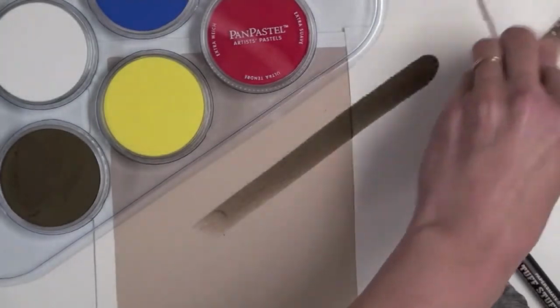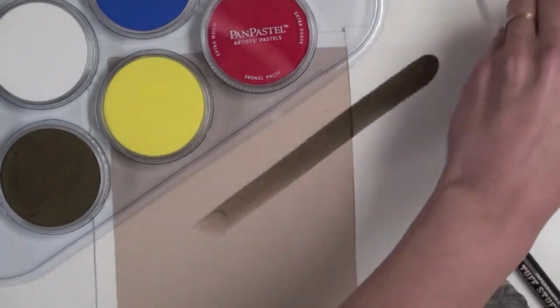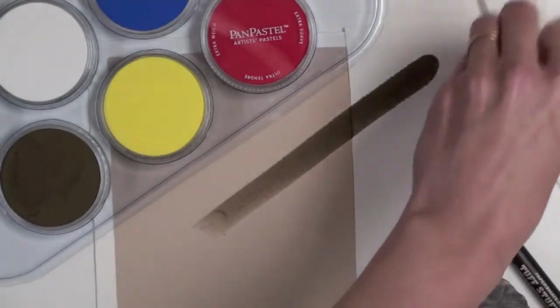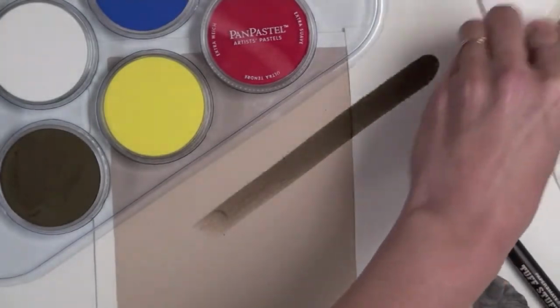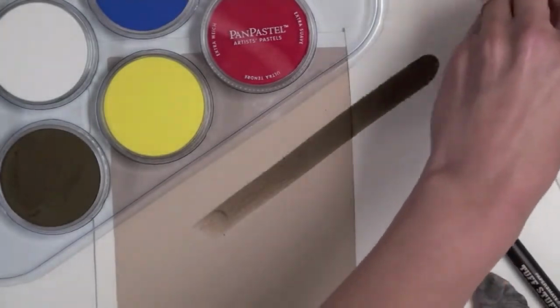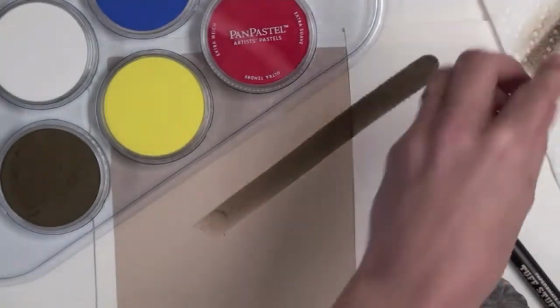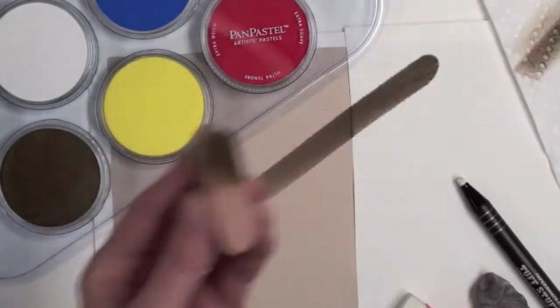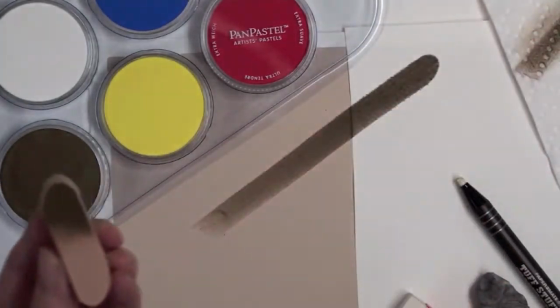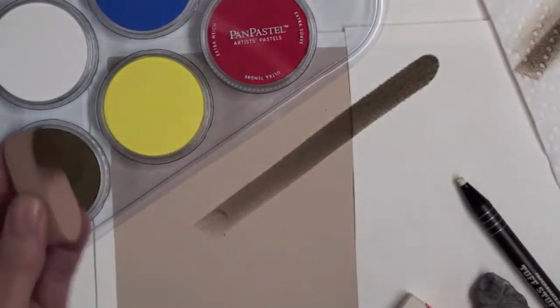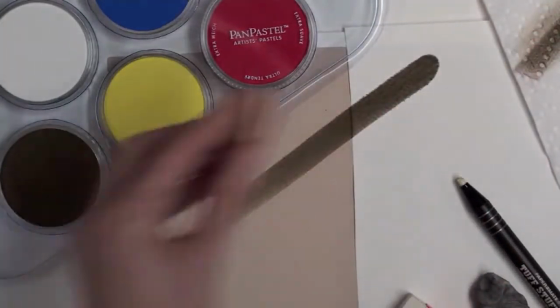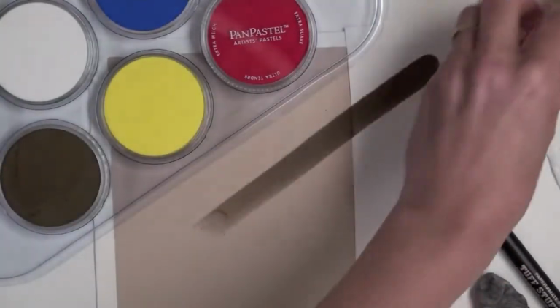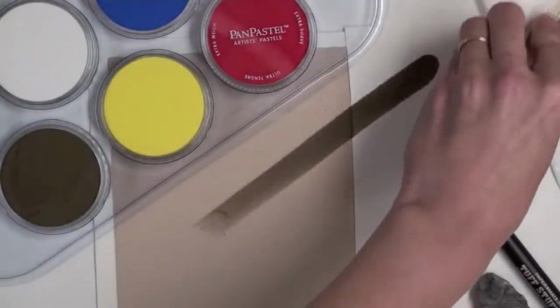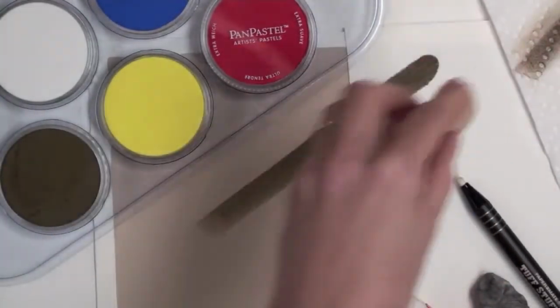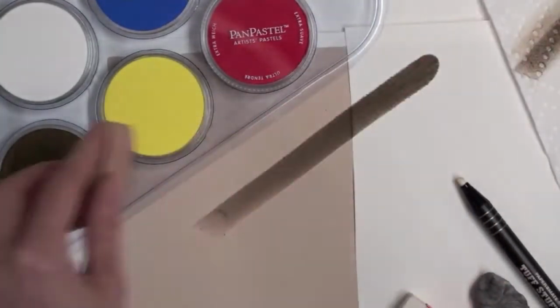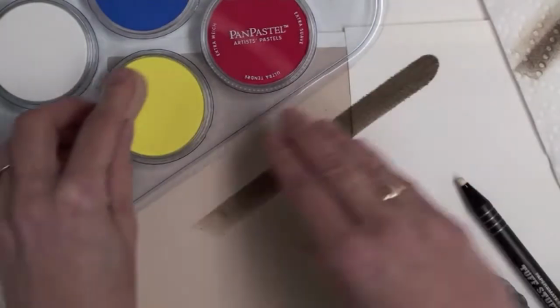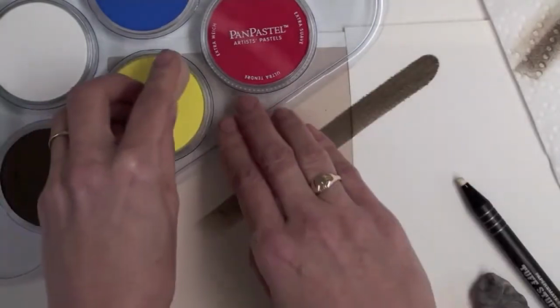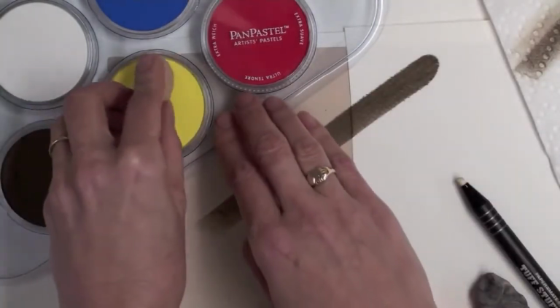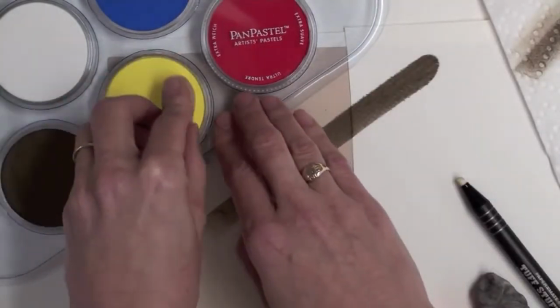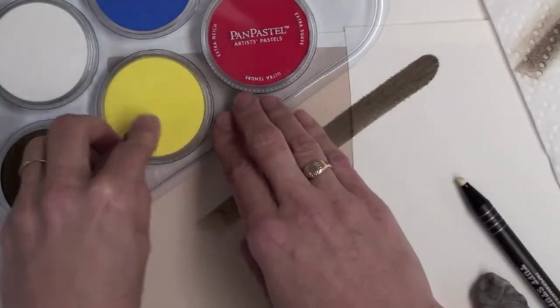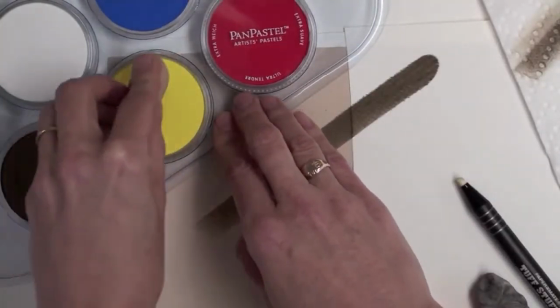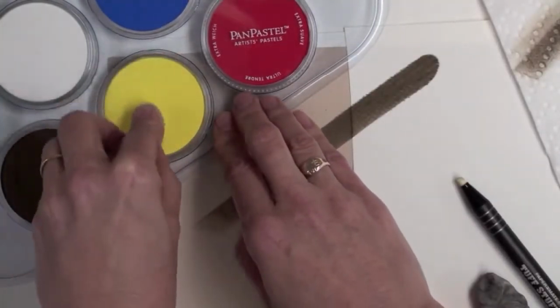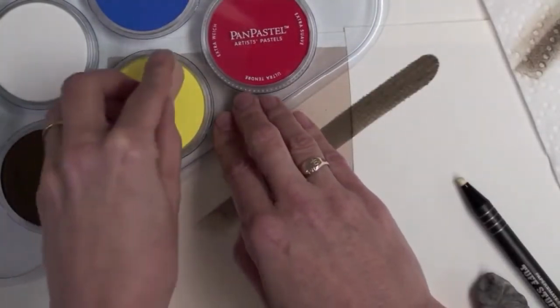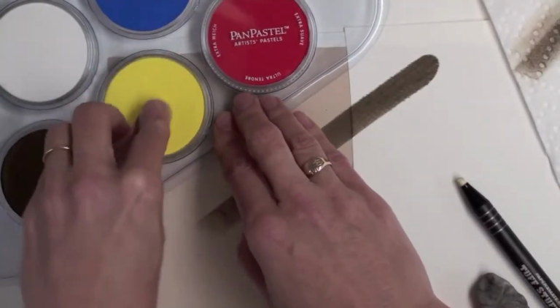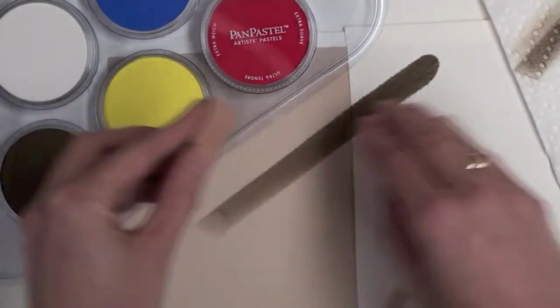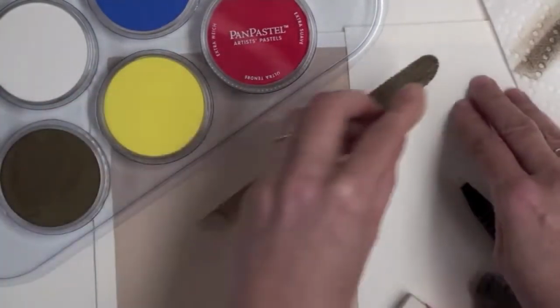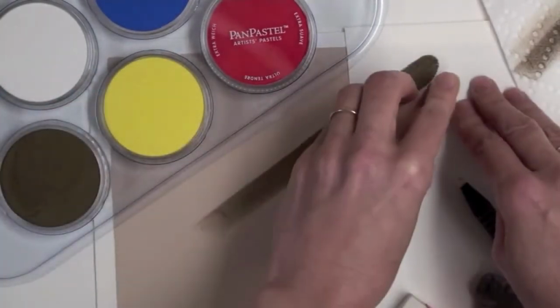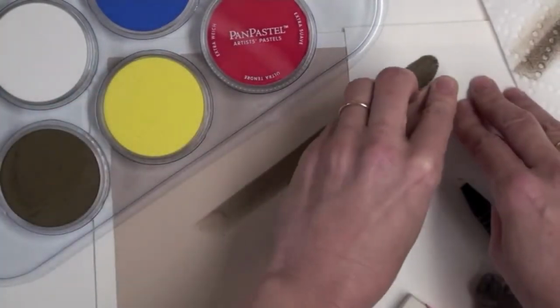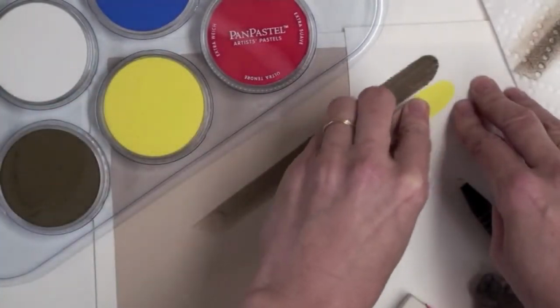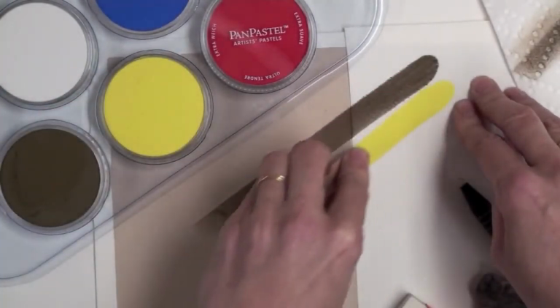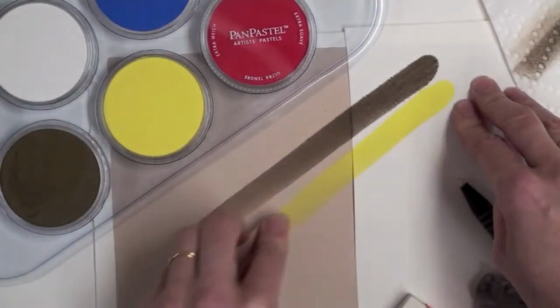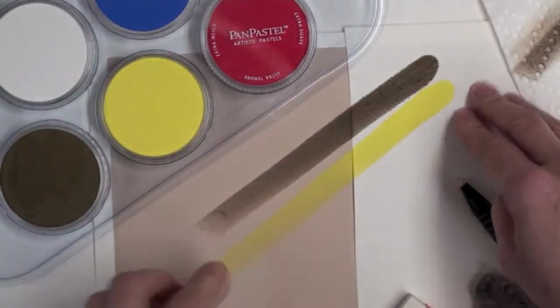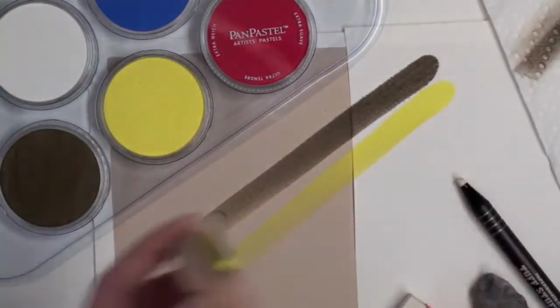Clean off with a paper towel, and now I'm going to switch to the Hansi Yellow and lay that down.